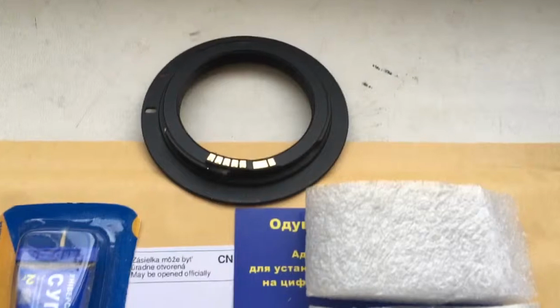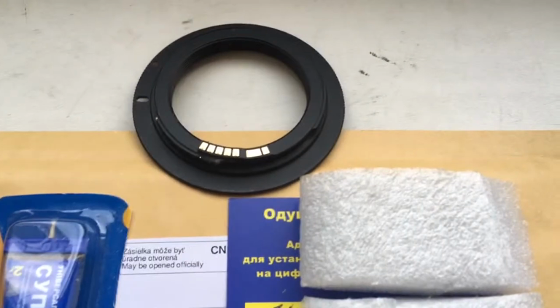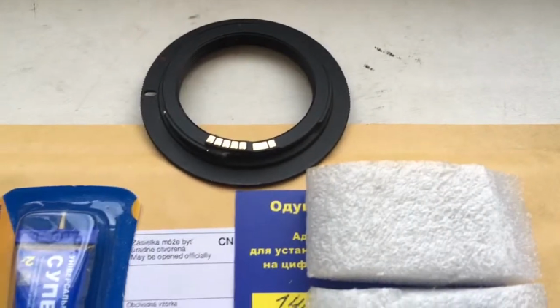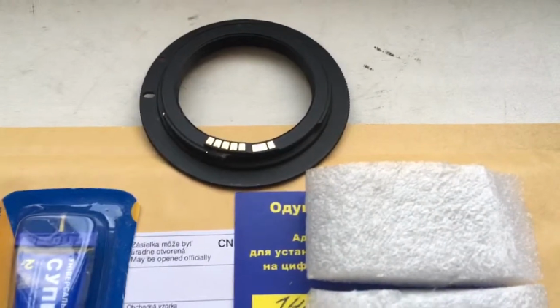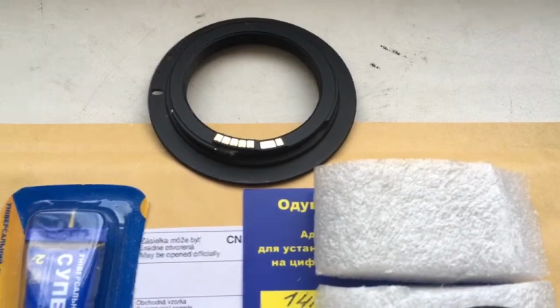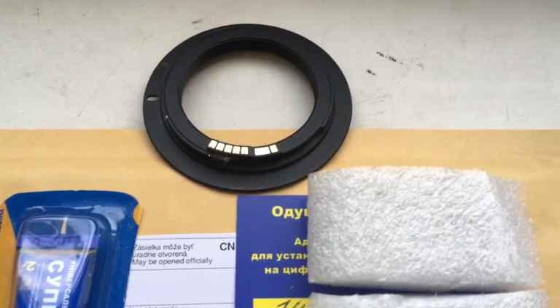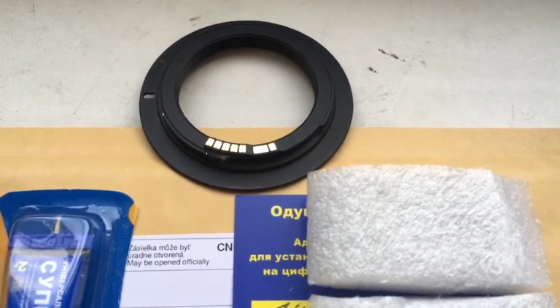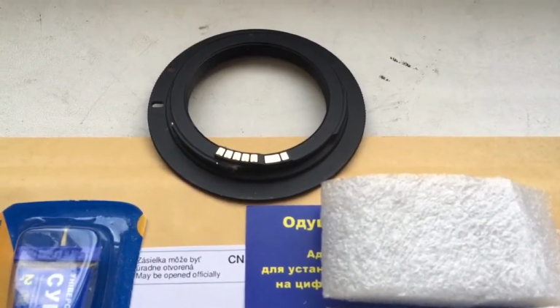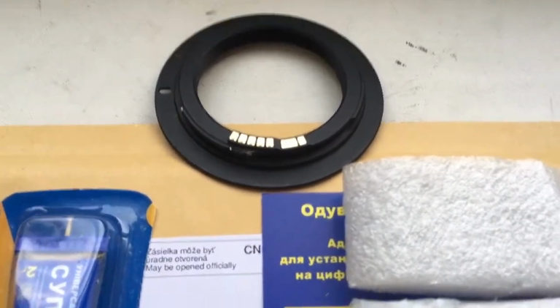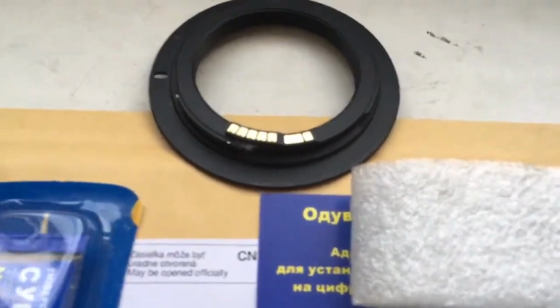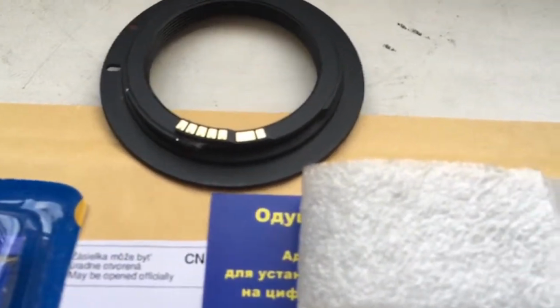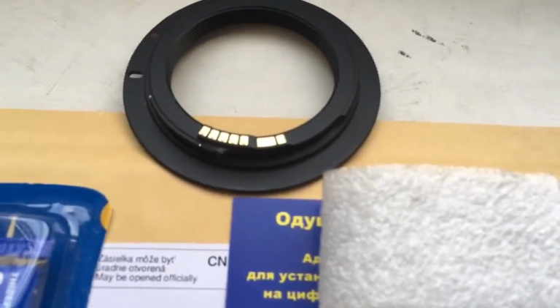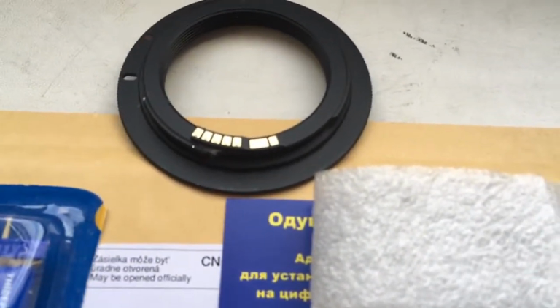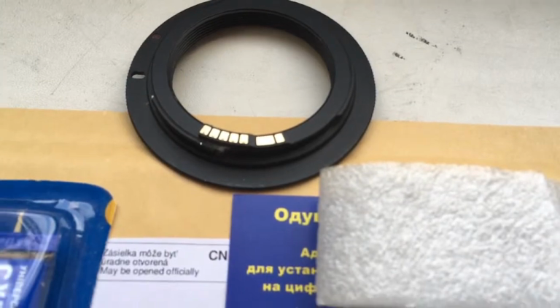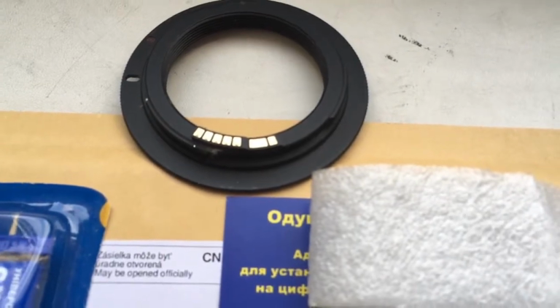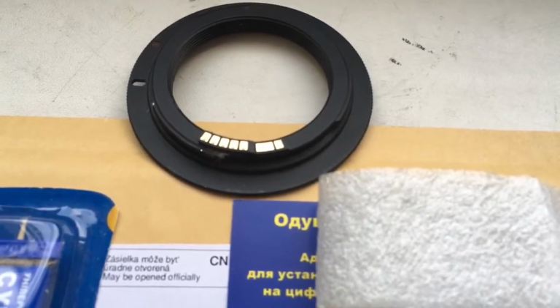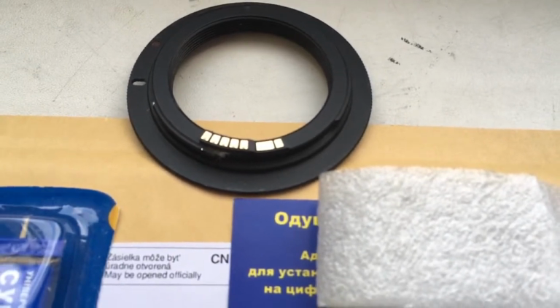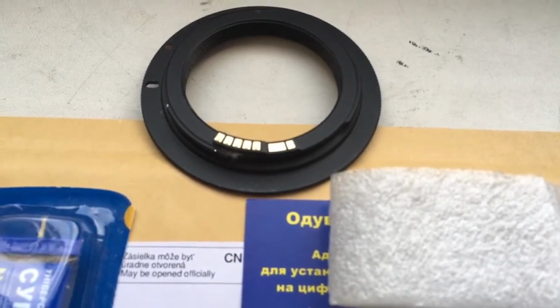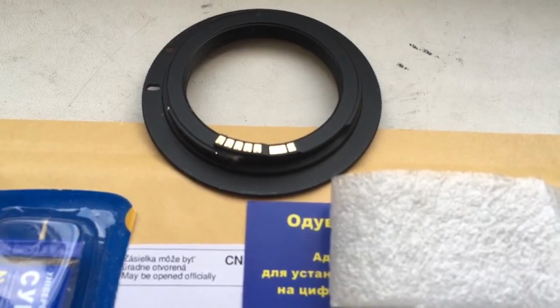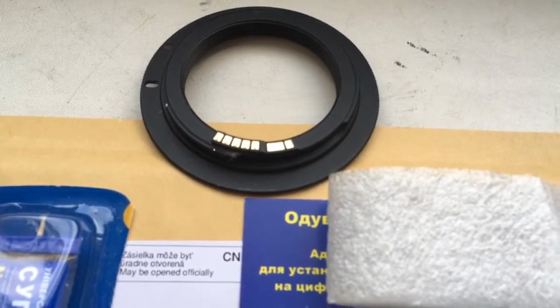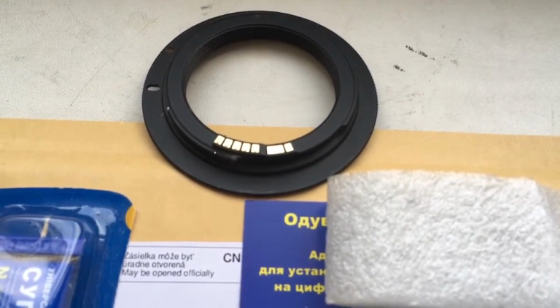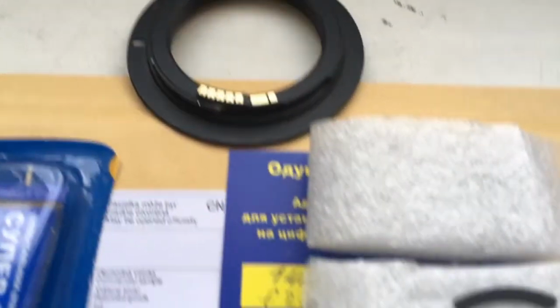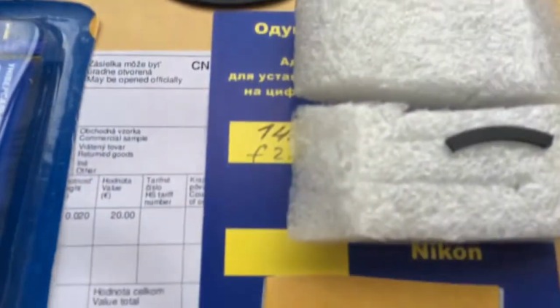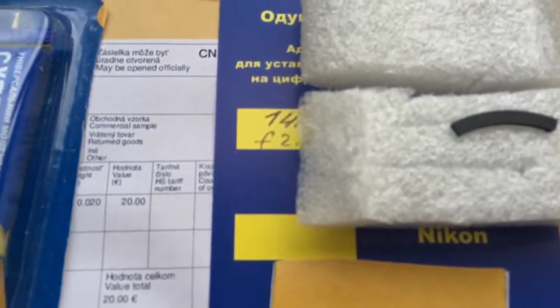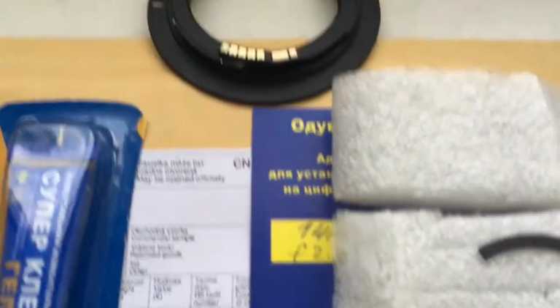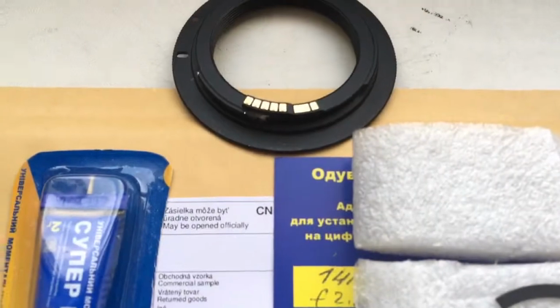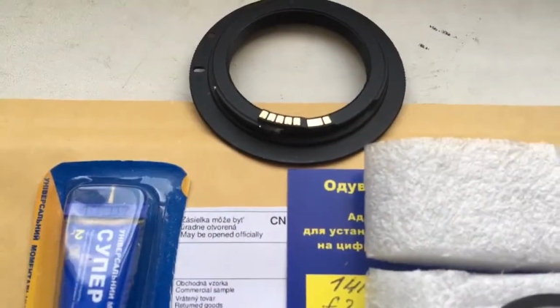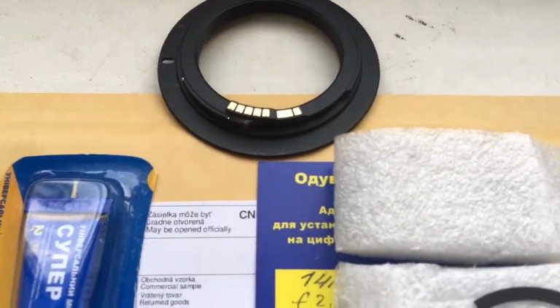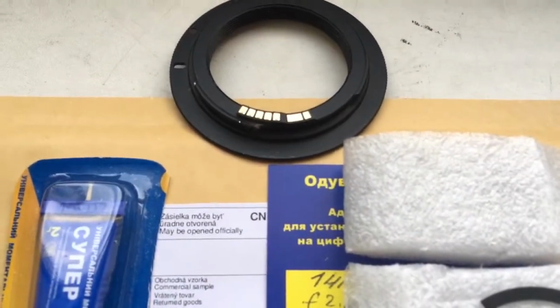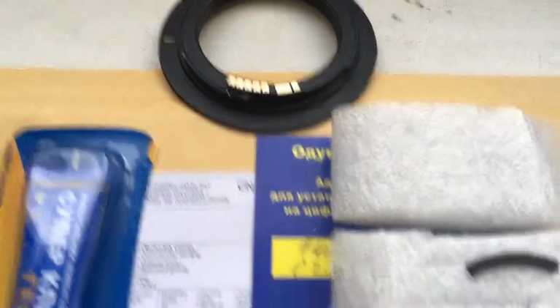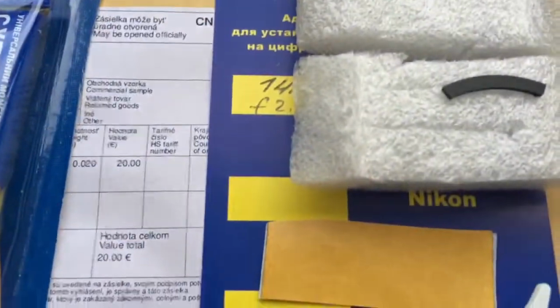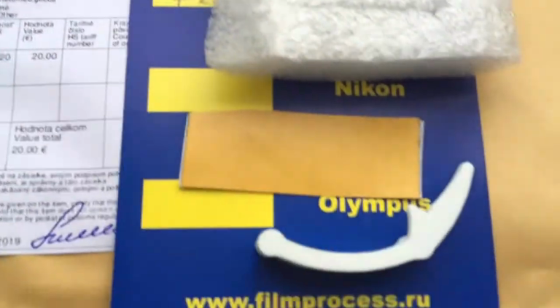Hello Nicholas, this video is about your dandelion chip. Look, this is your chip installing on my testing adapter with help double side adhesive tape scotch.